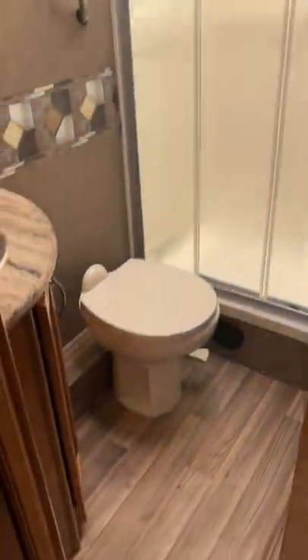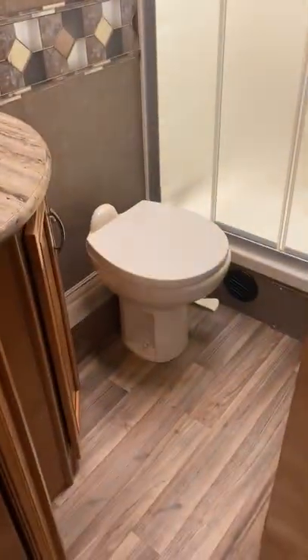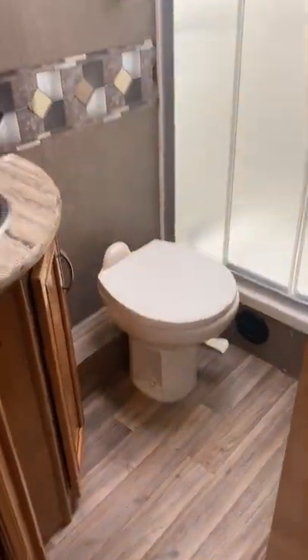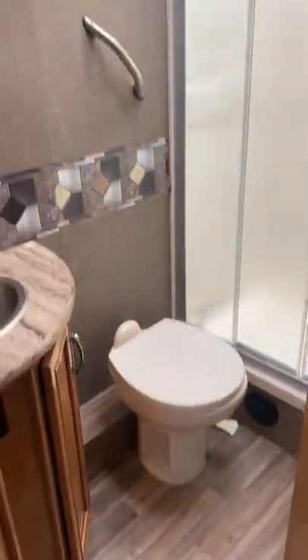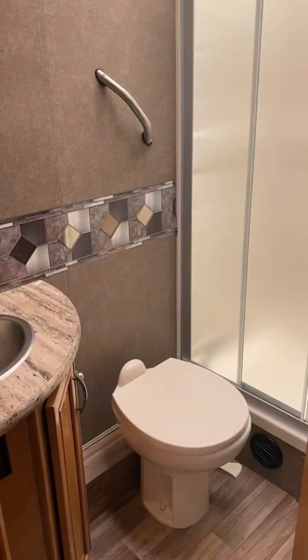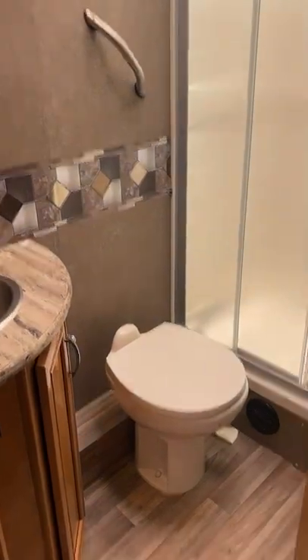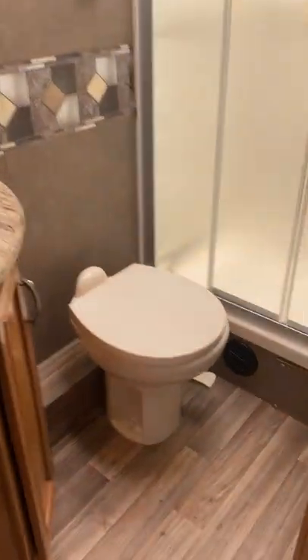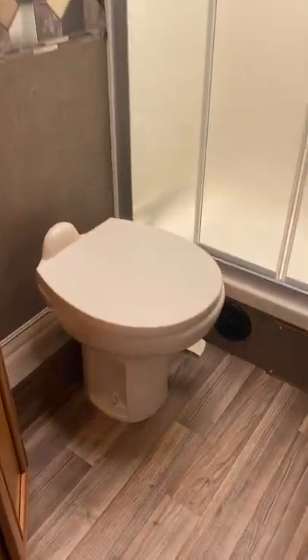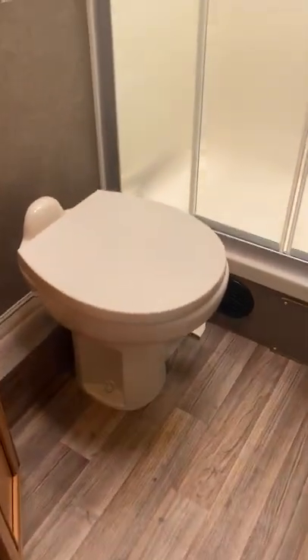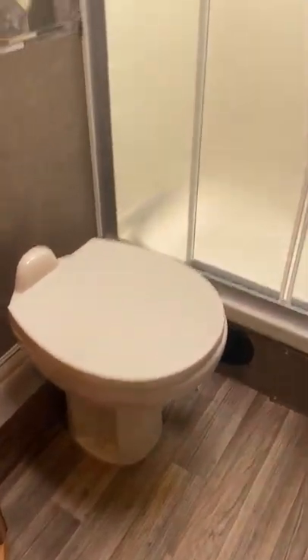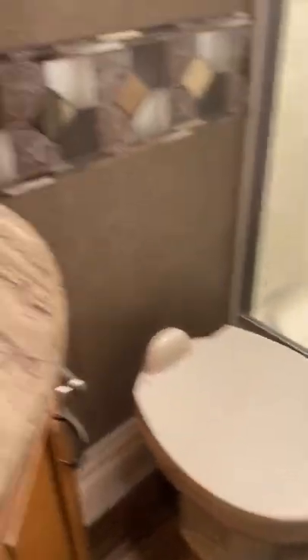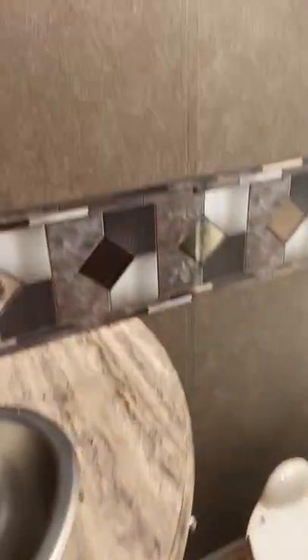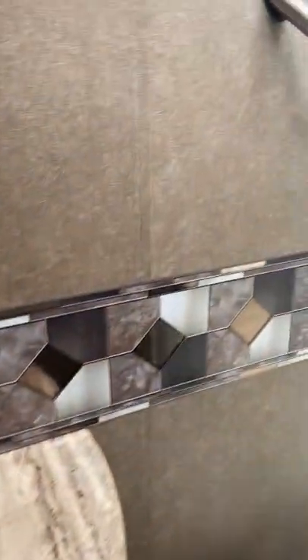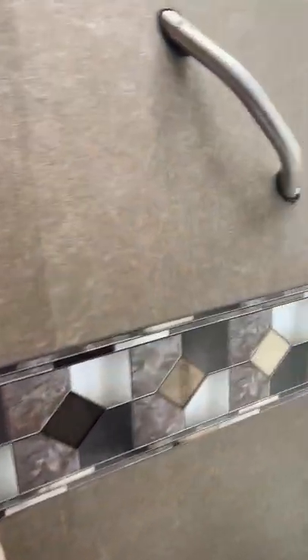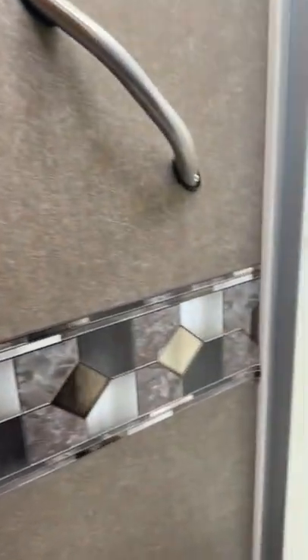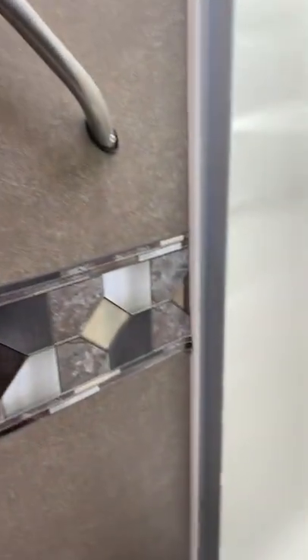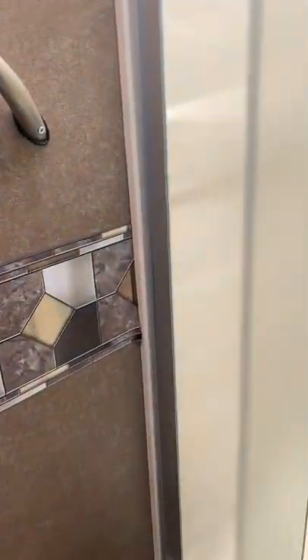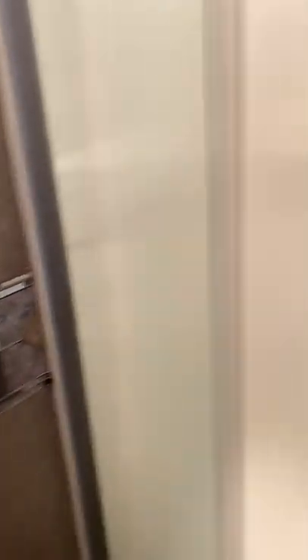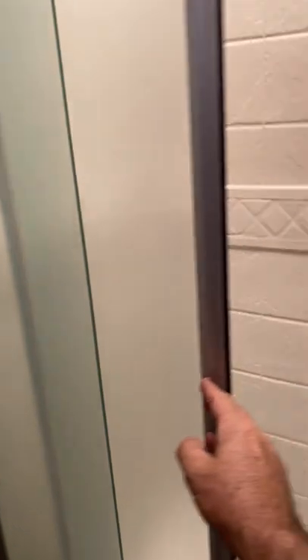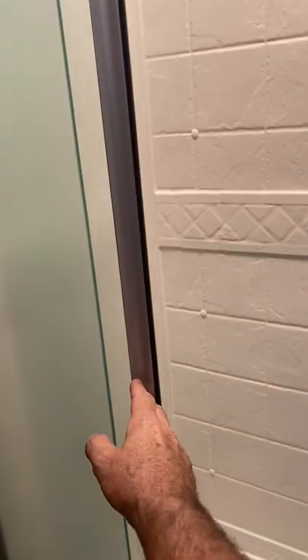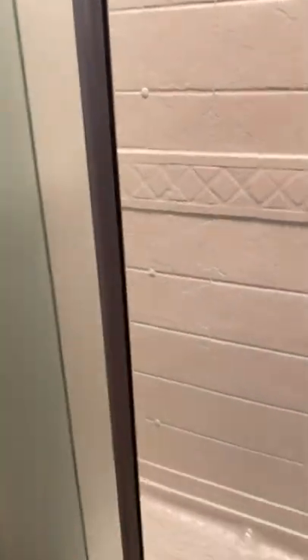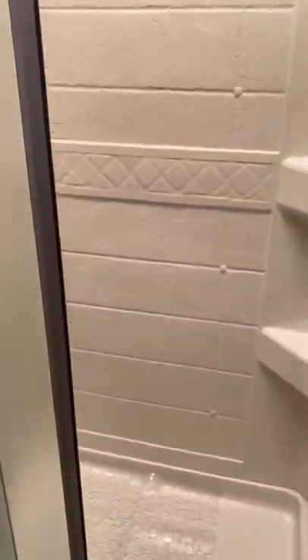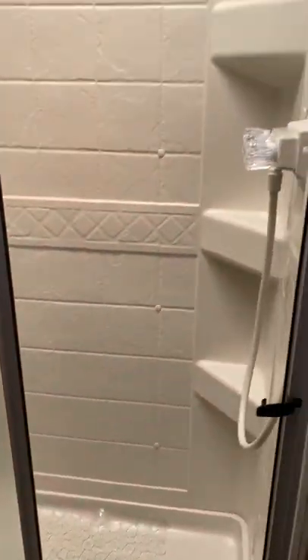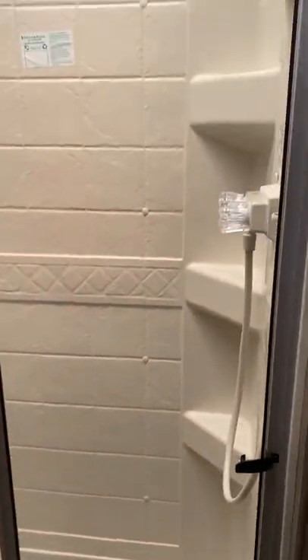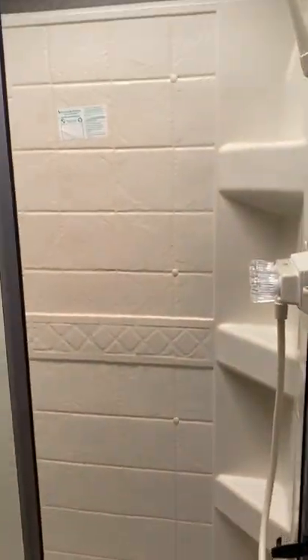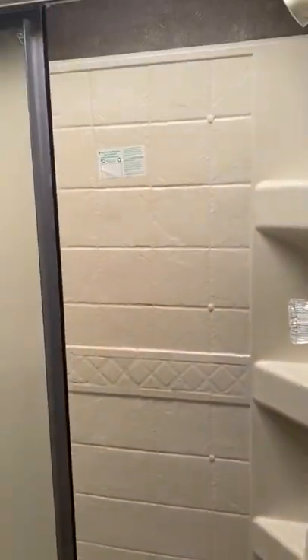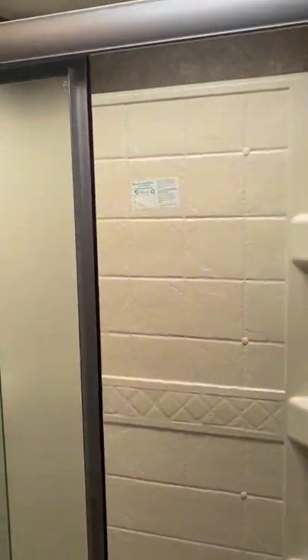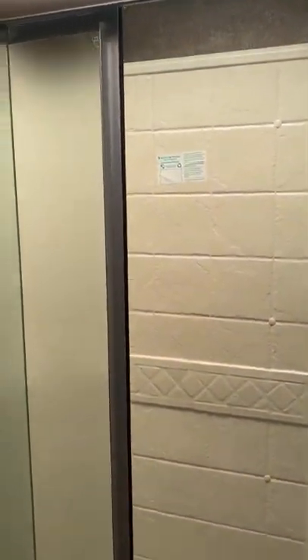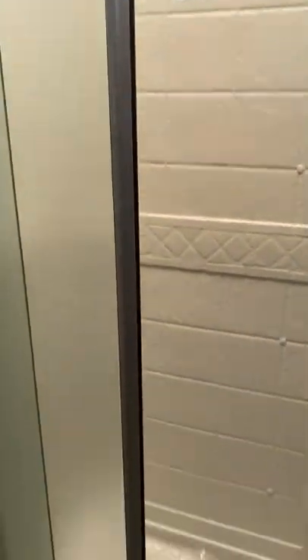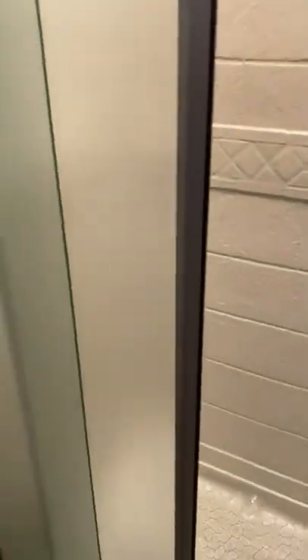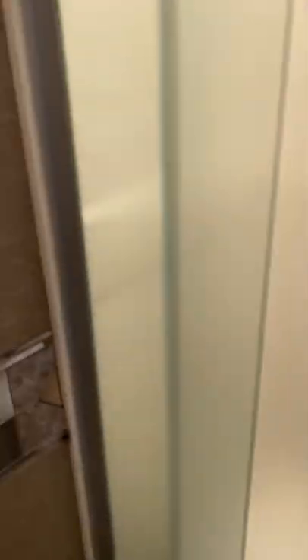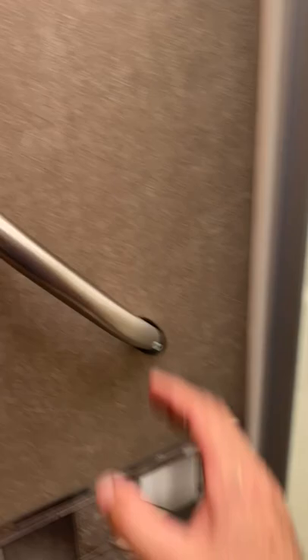Full-size bathroom with a porcelain potty. Nice-size shower with glass doors, as you can see. So everything is heavy-duty.